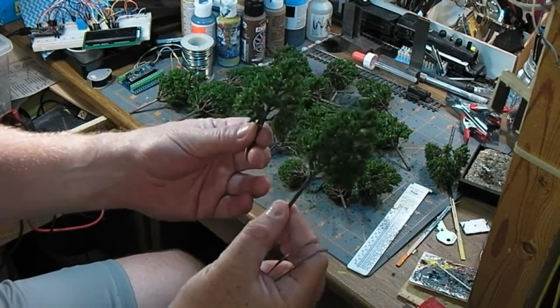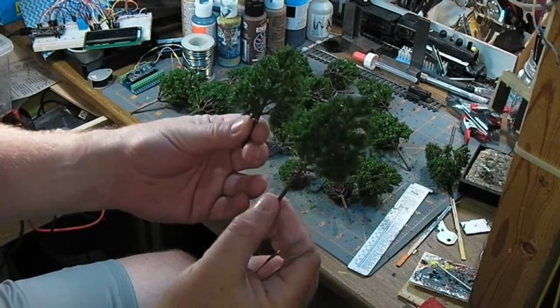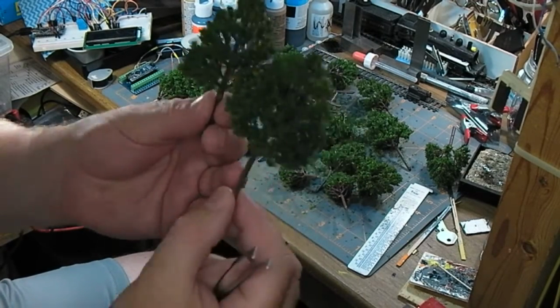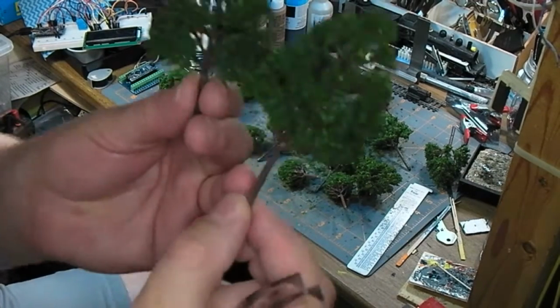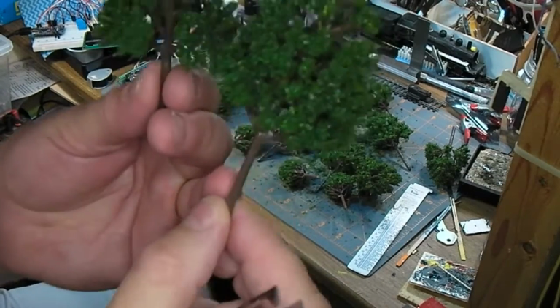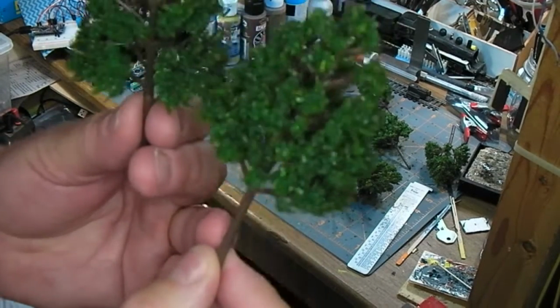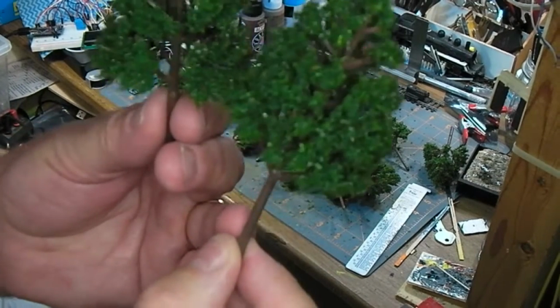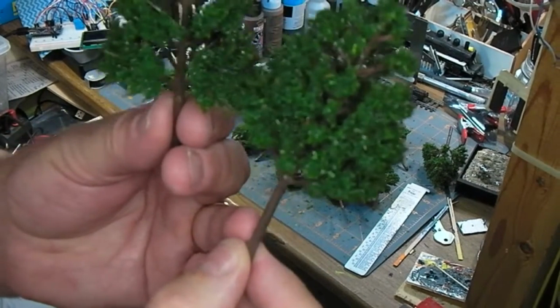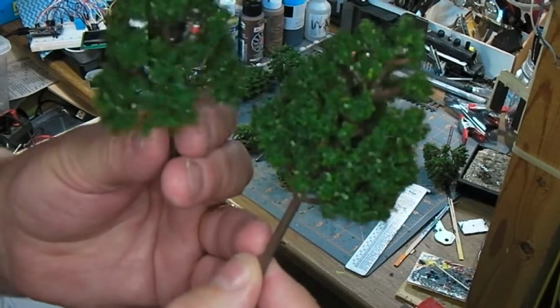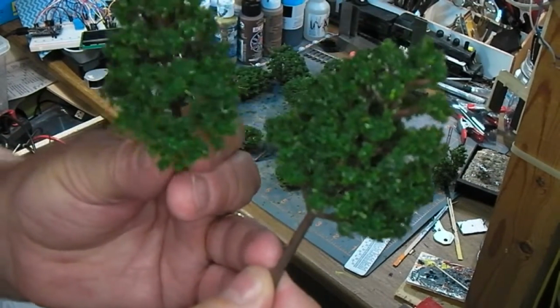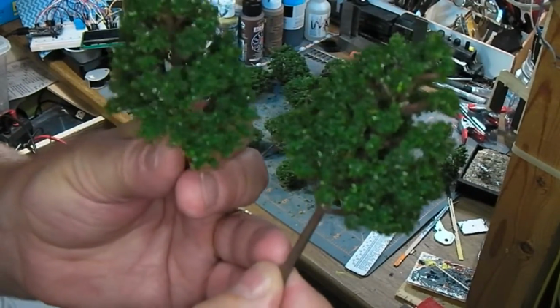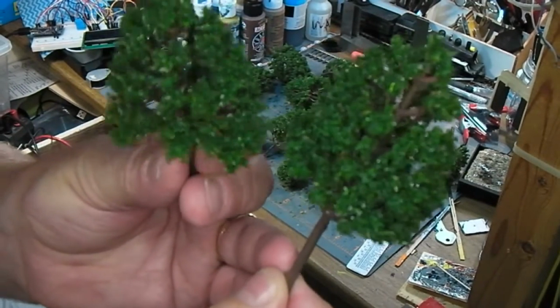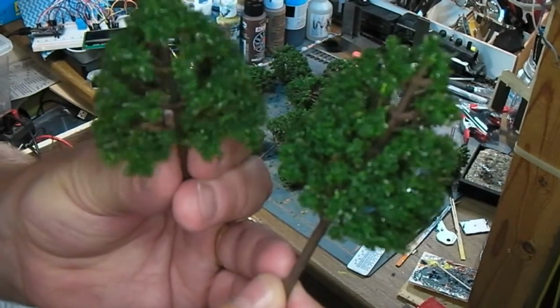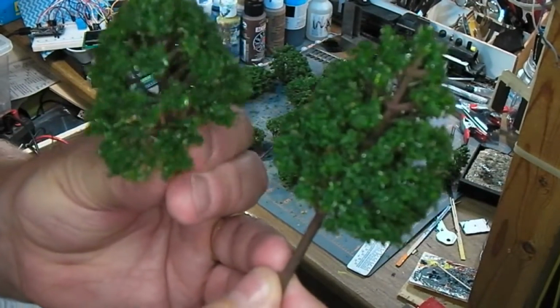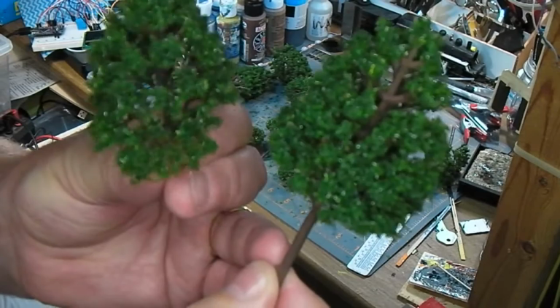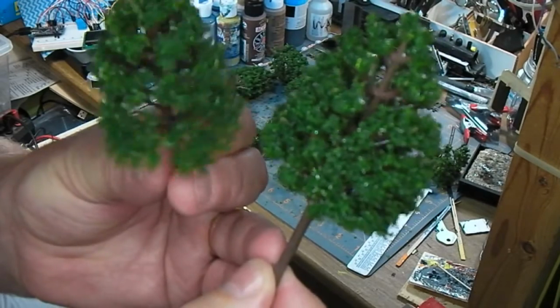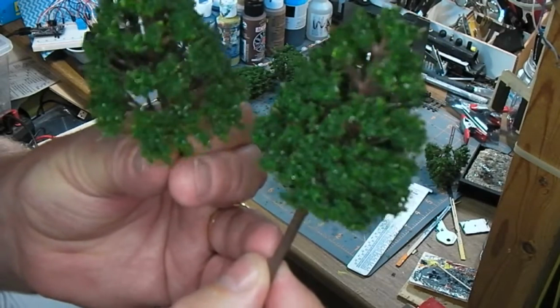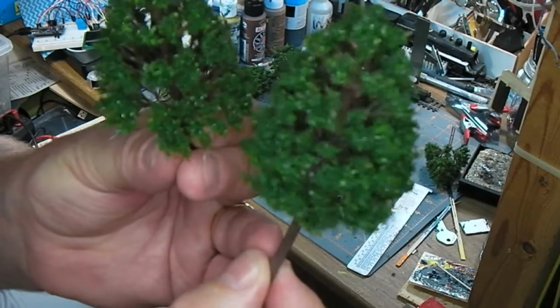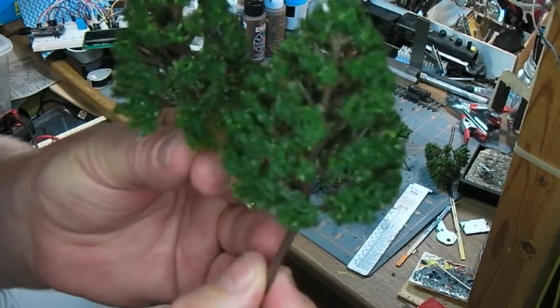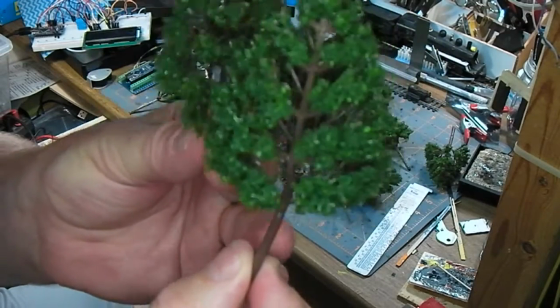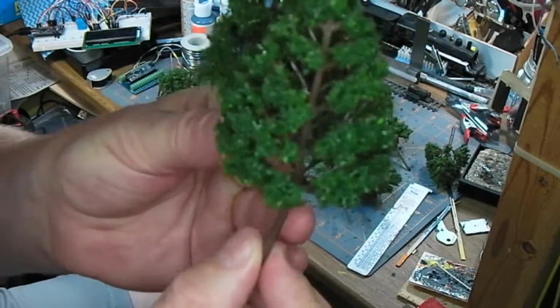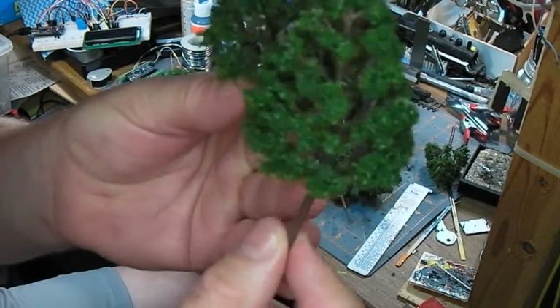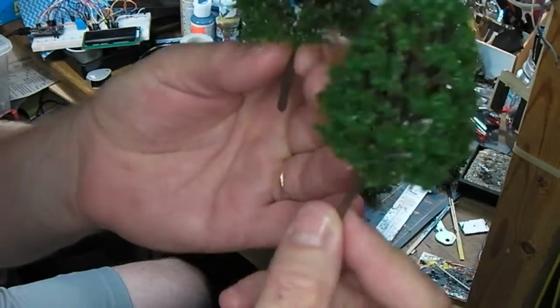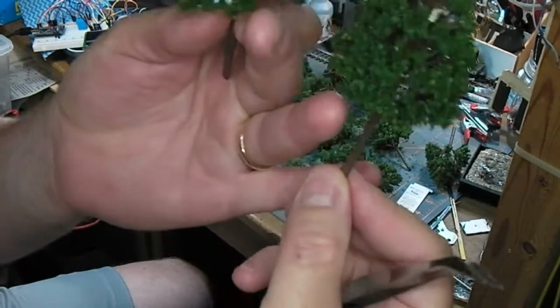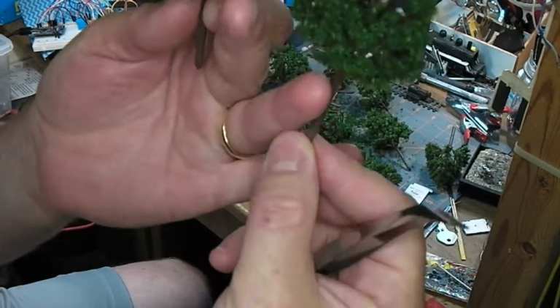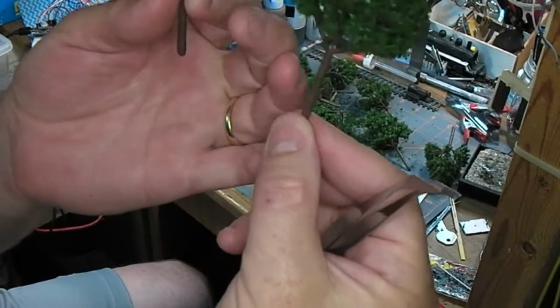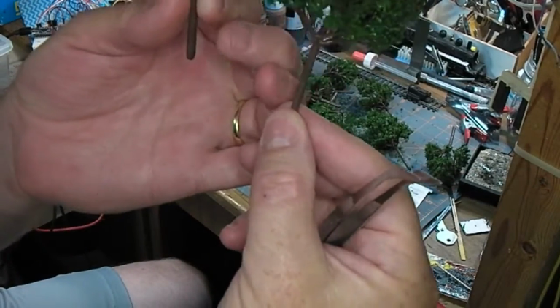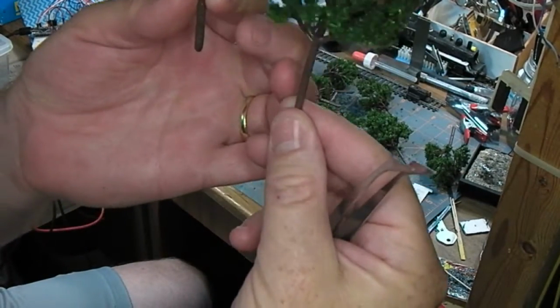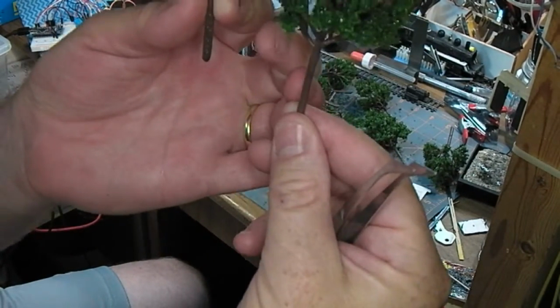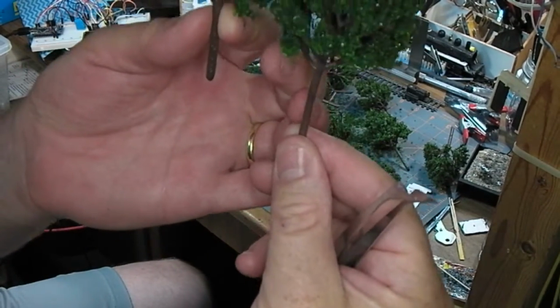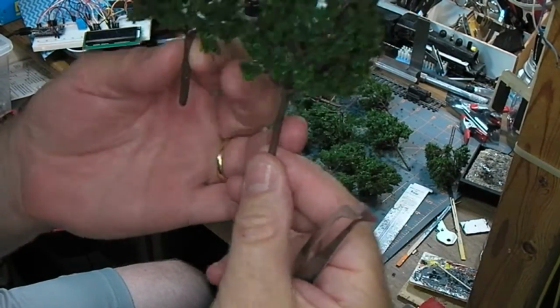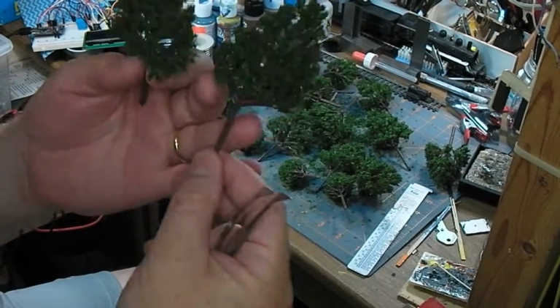Those guys look good coming into the light. Oh, there's actually three sizes — check that out.